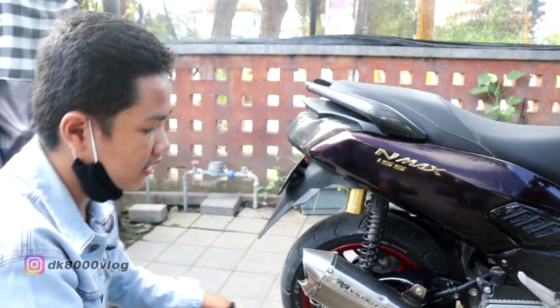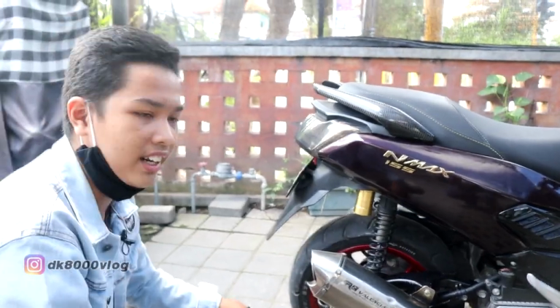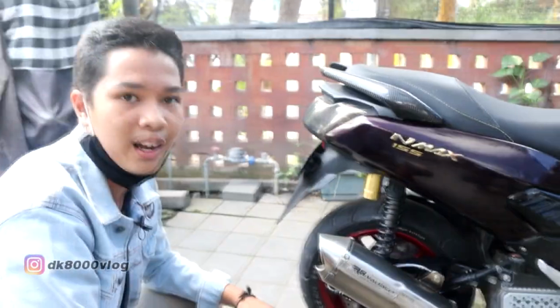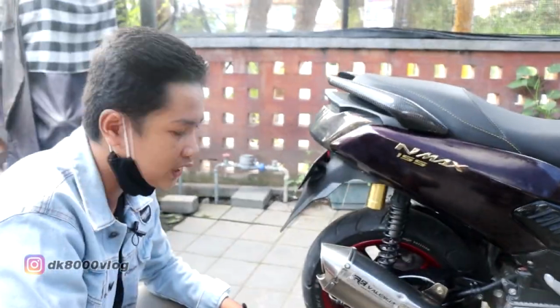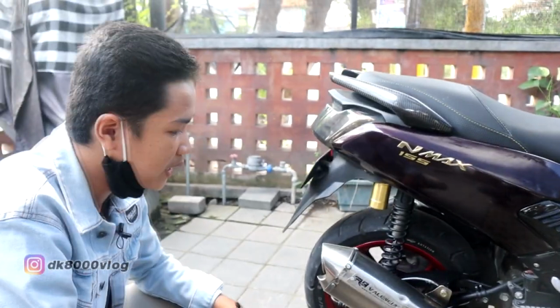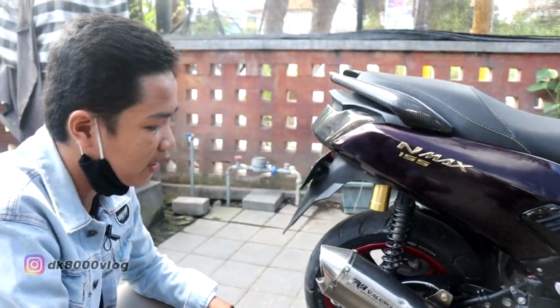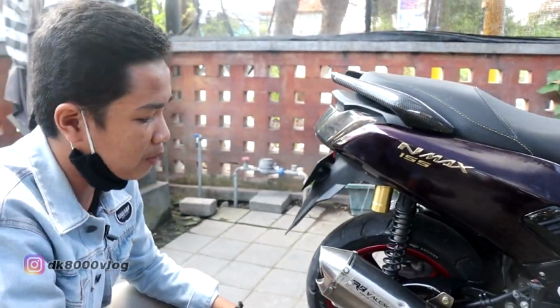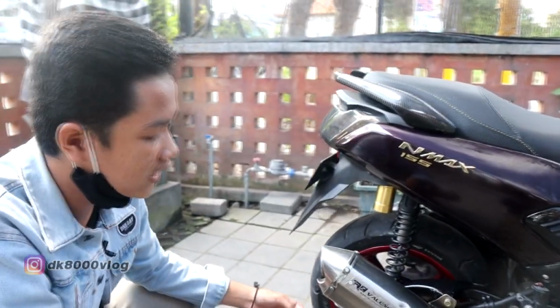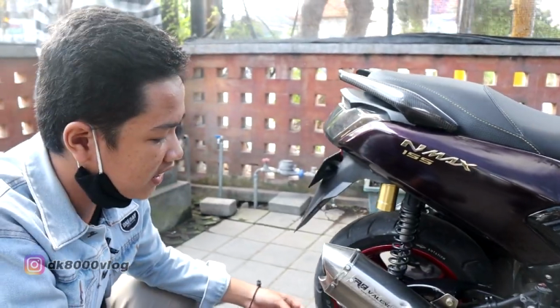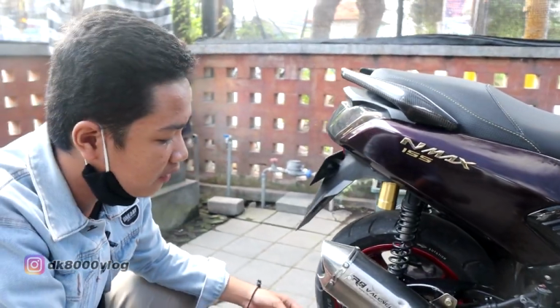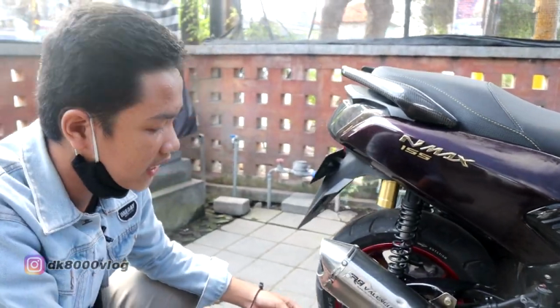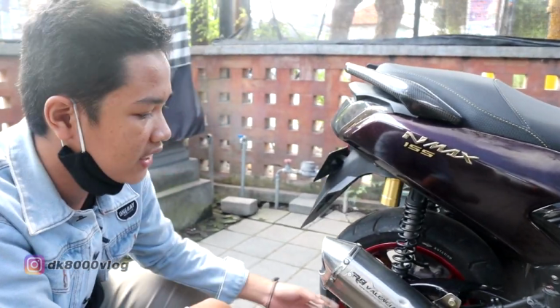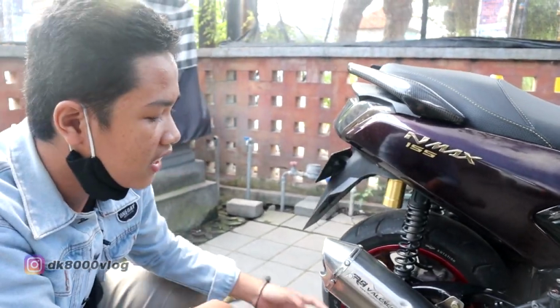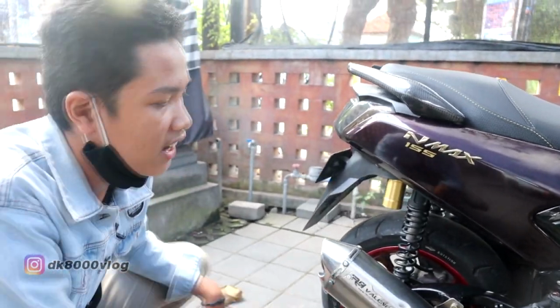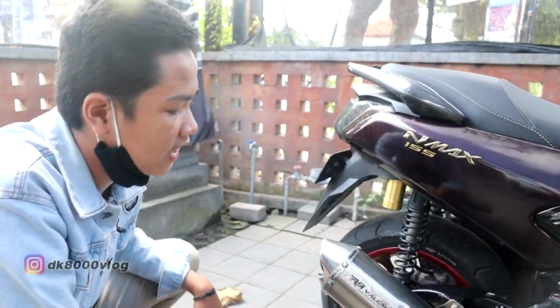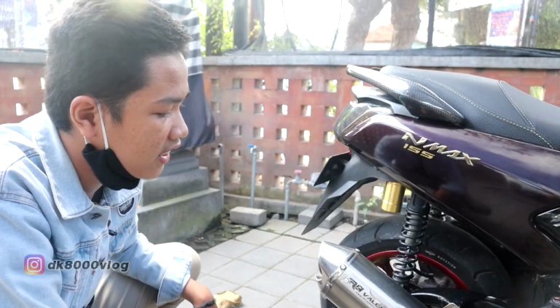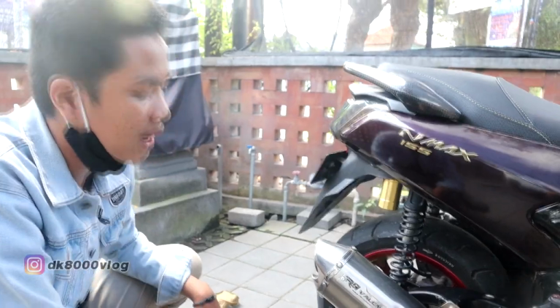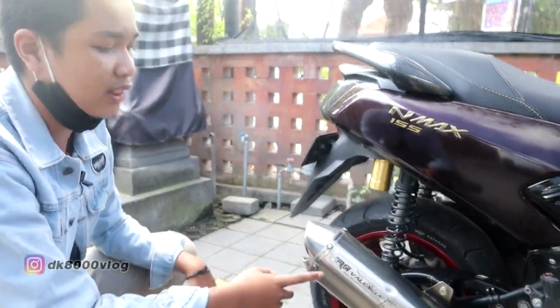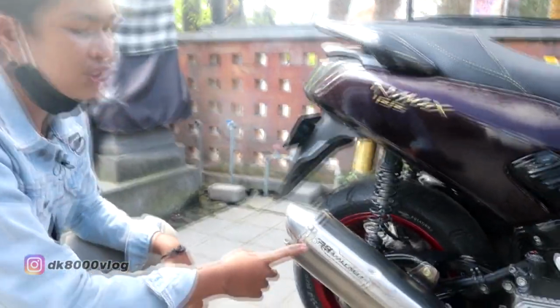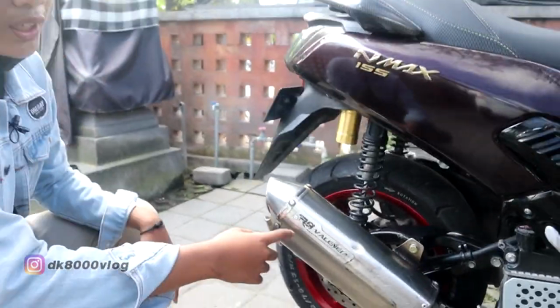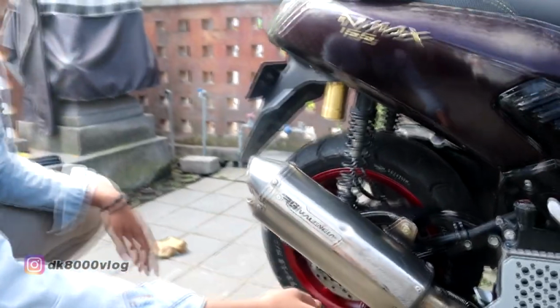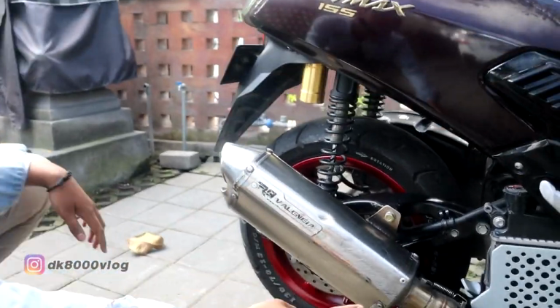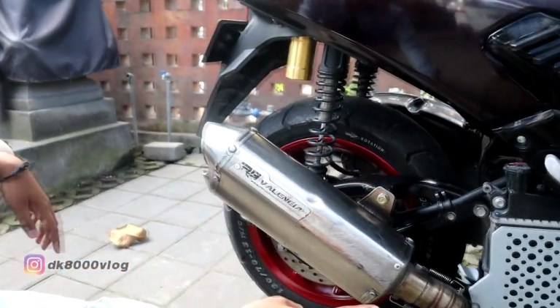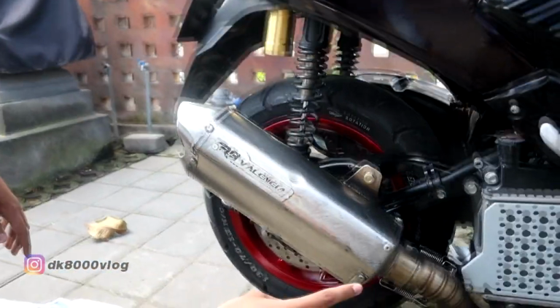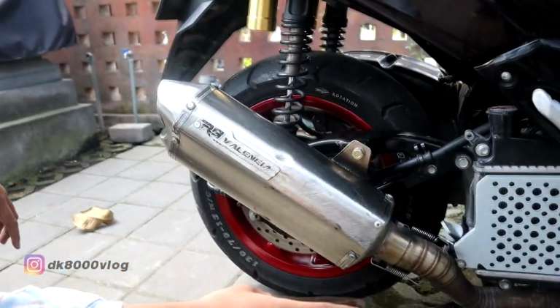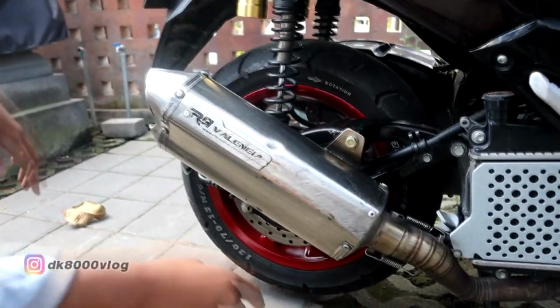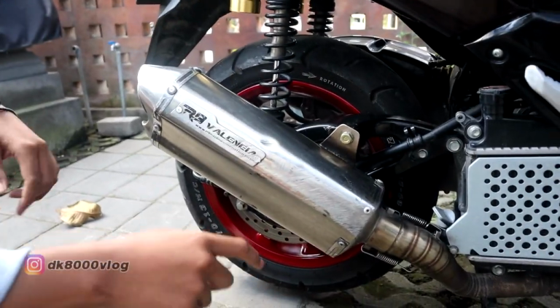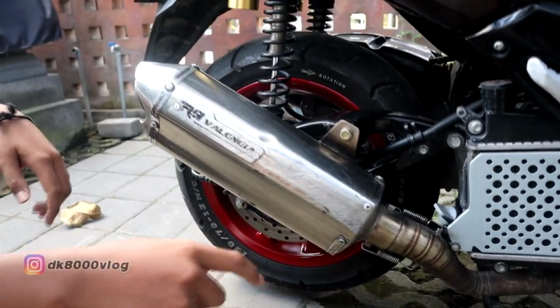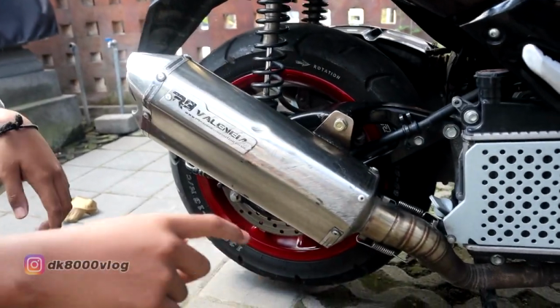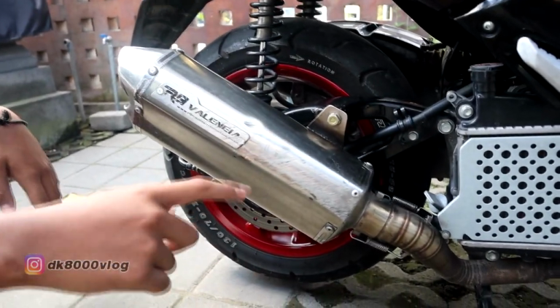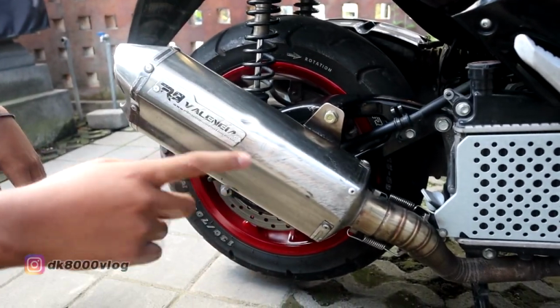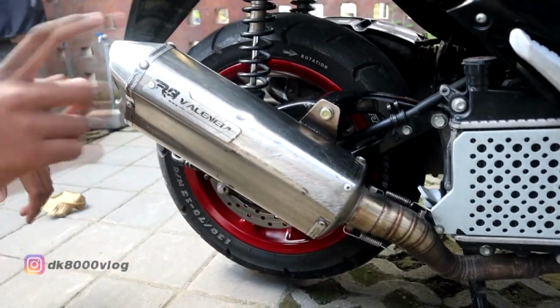Dari knalpot, saya beli knalpot bekas R9 Valencia harganya Rp600.000, kemudian leherannya saya custom Rp200.000.